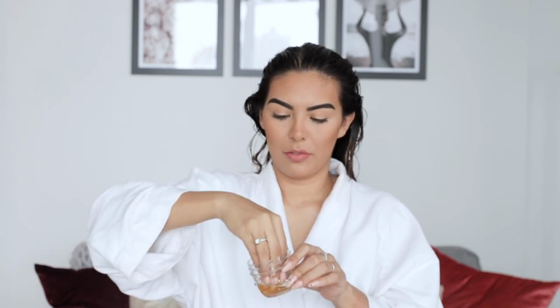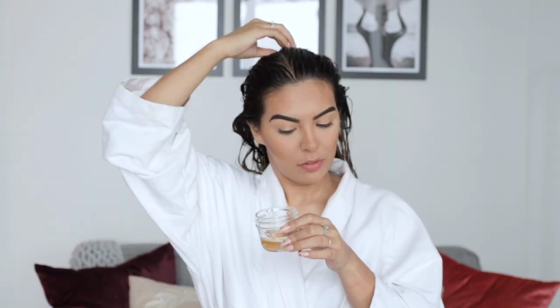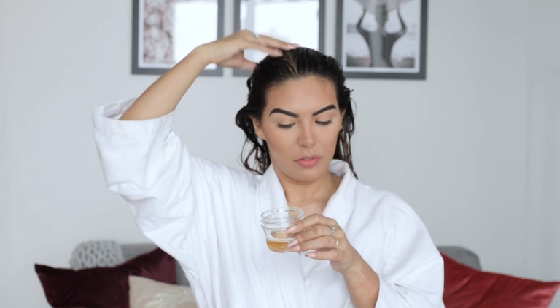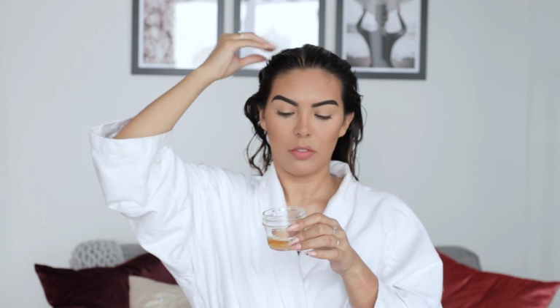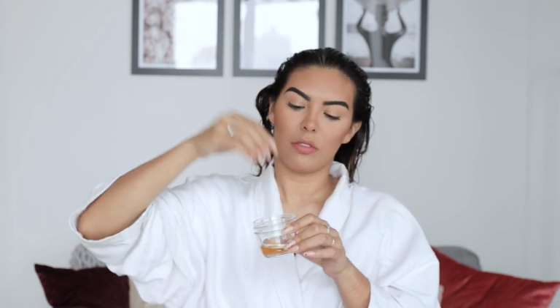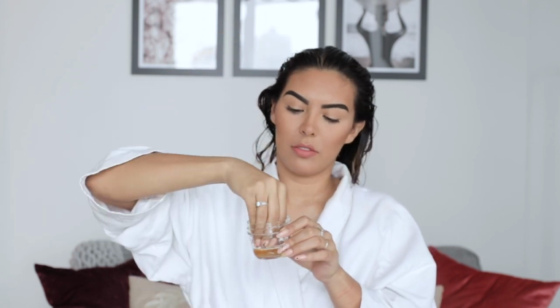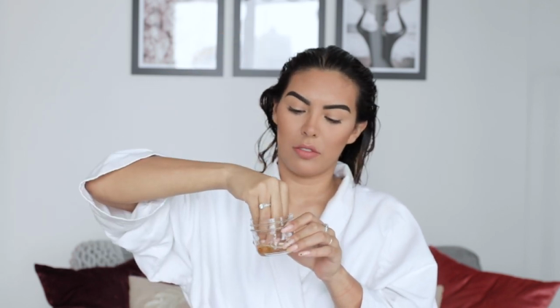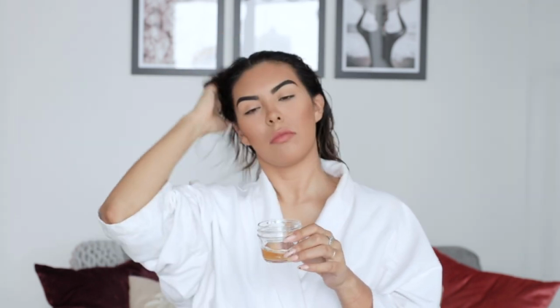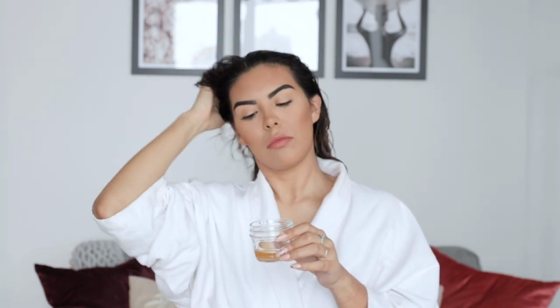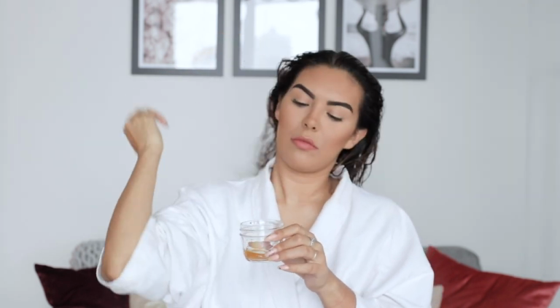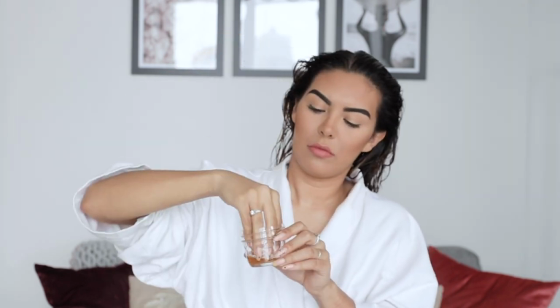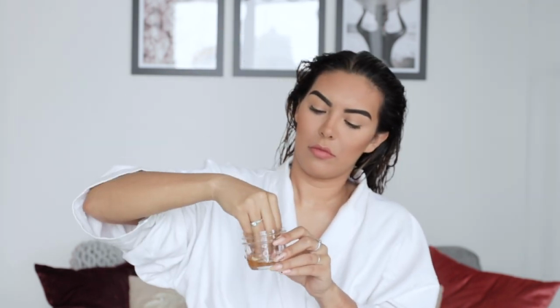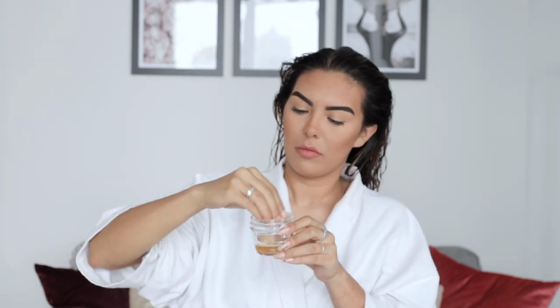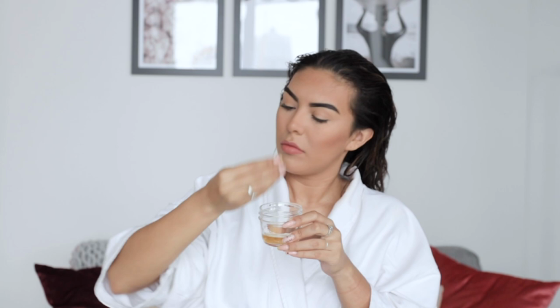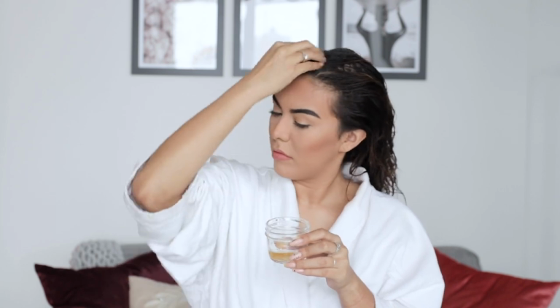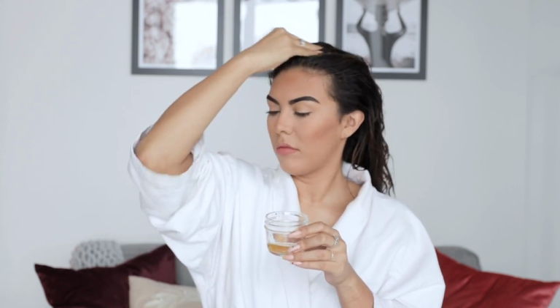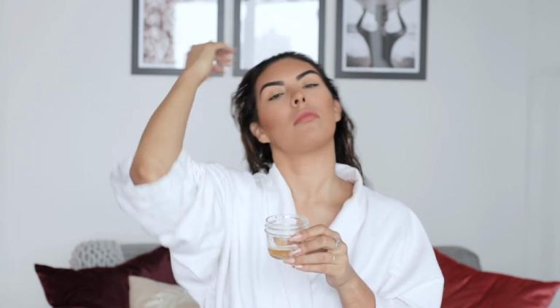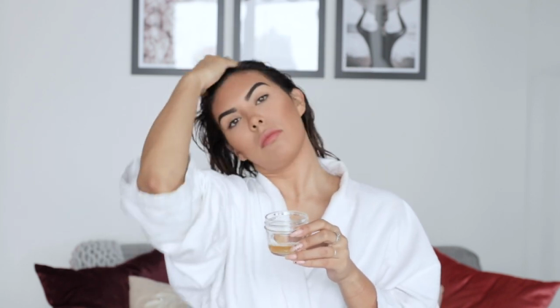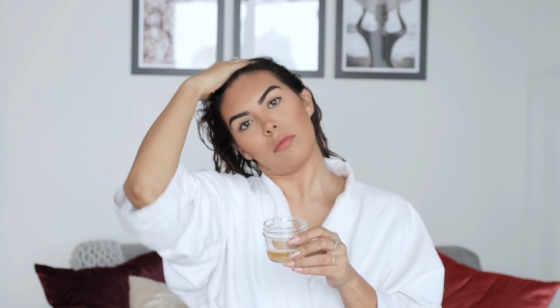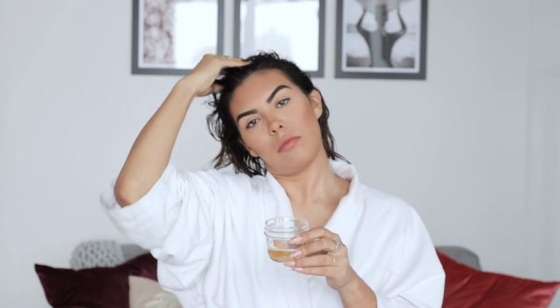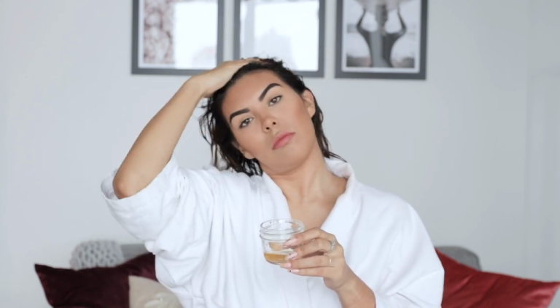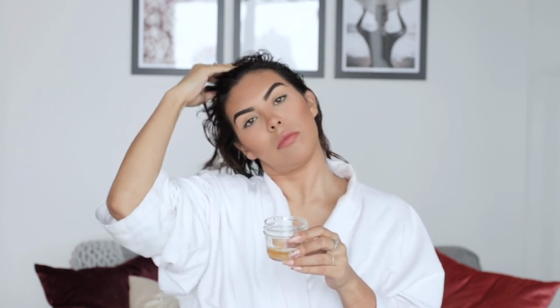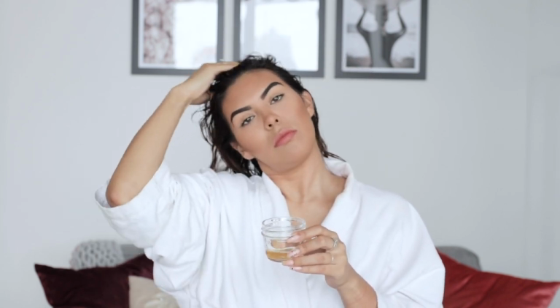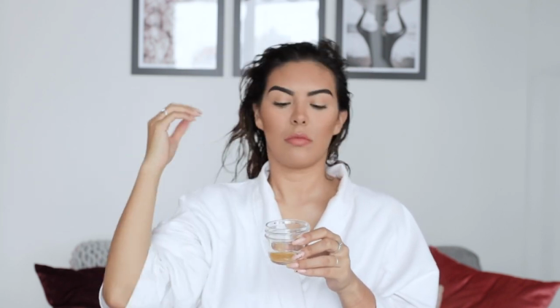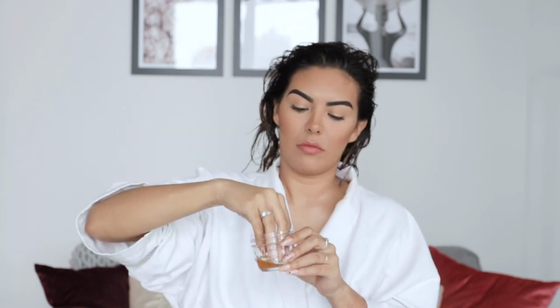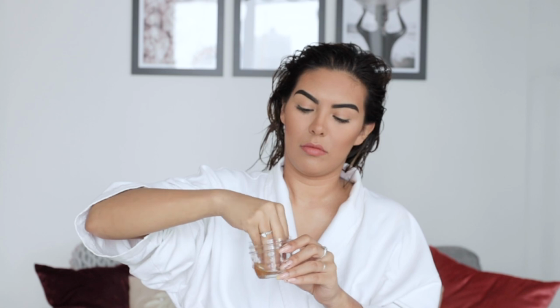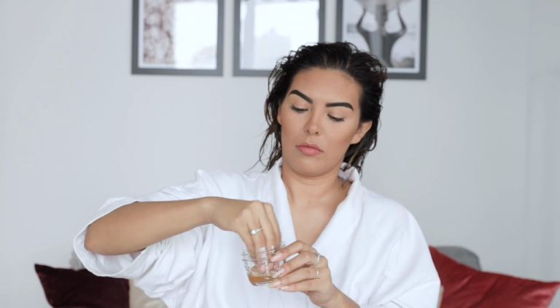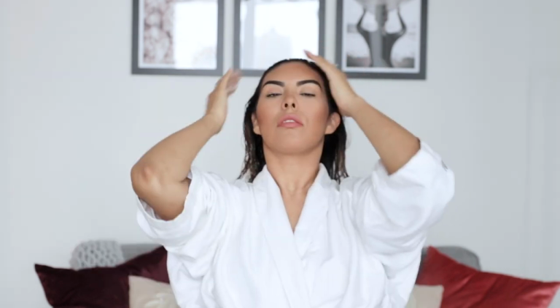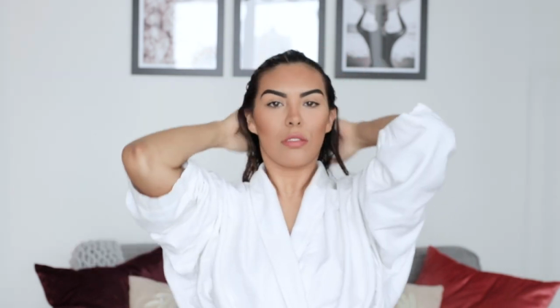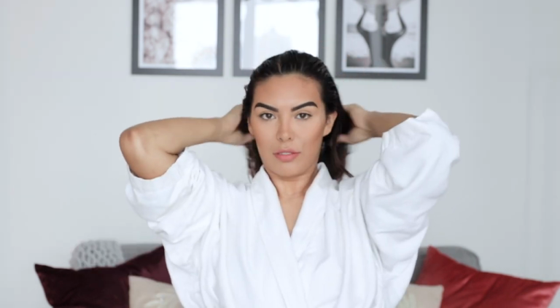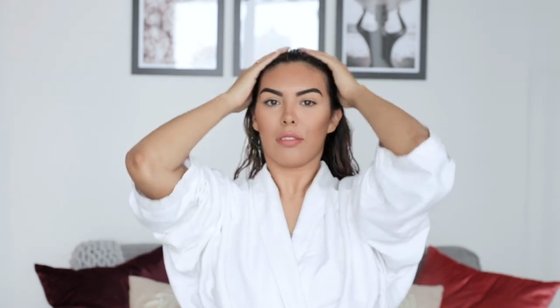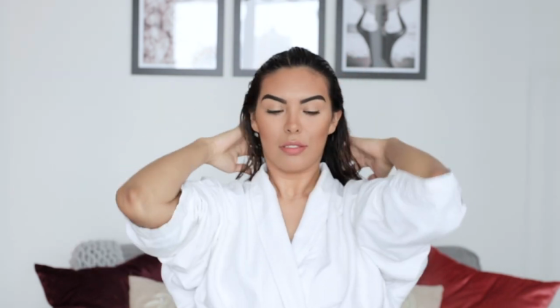Let the solution run over your hair and sit for one to two minutes. However, you can keep it in your hair for up to 10 minutes. The acidity of the apple cider vinegar flattens your hair cuticle, making your hair look more shiny.